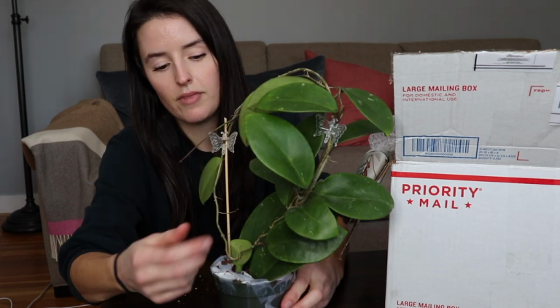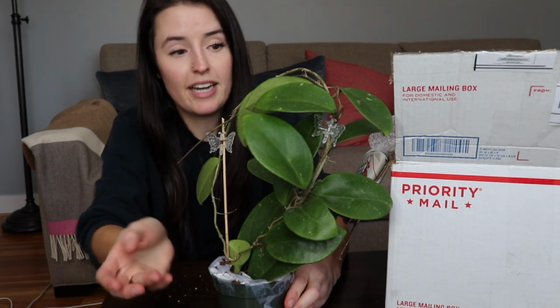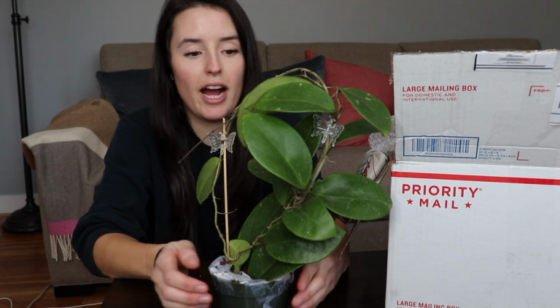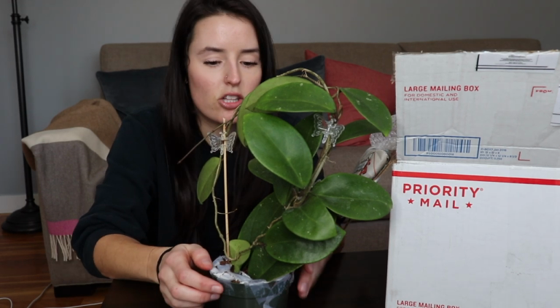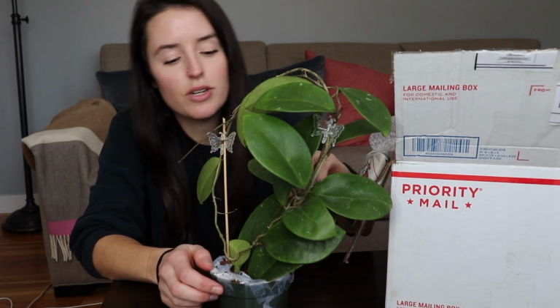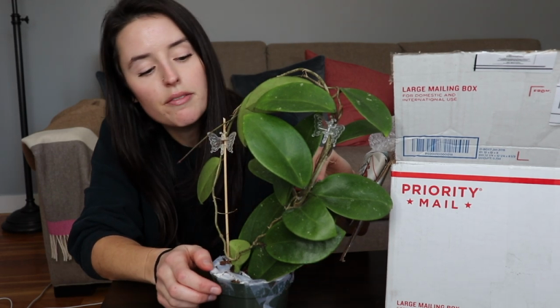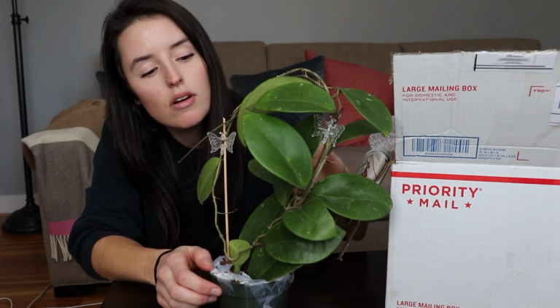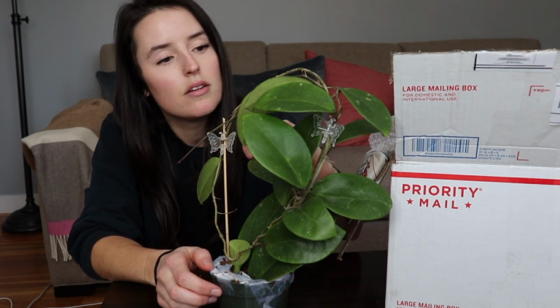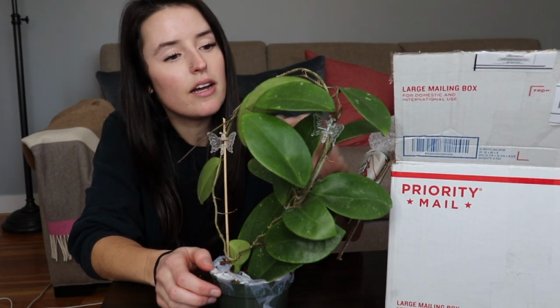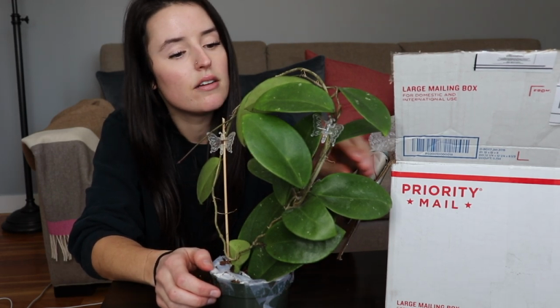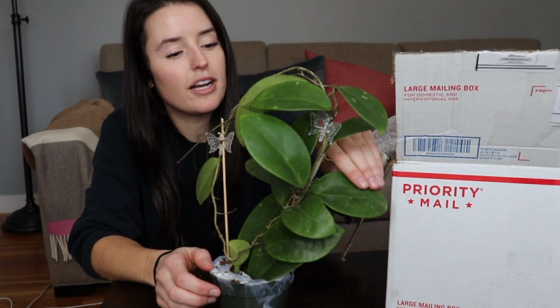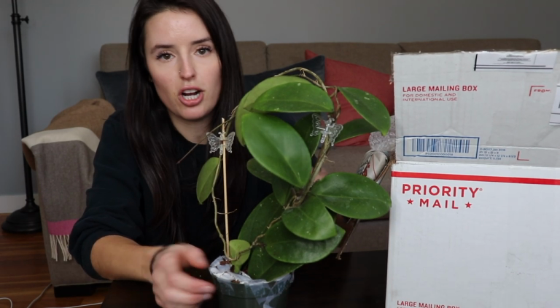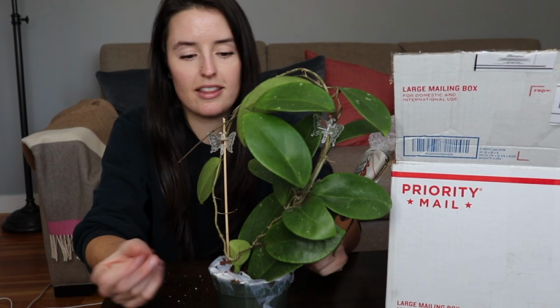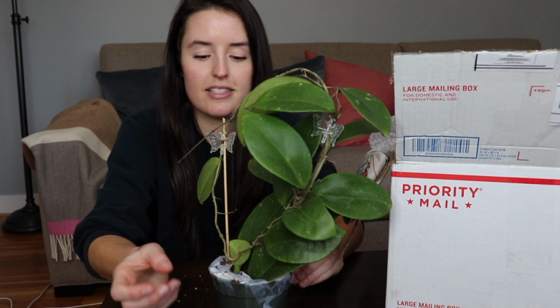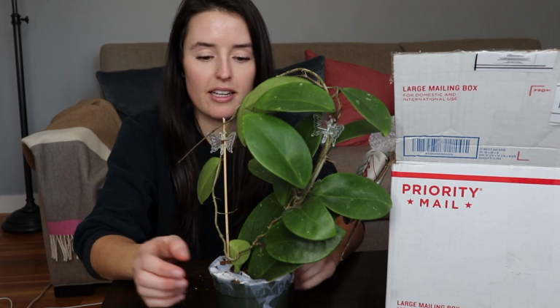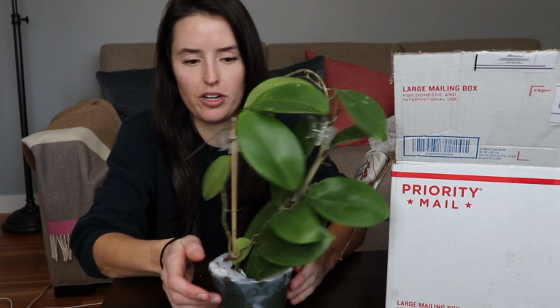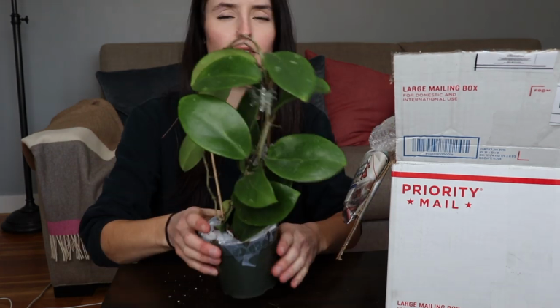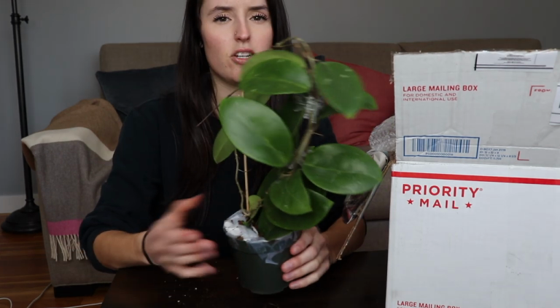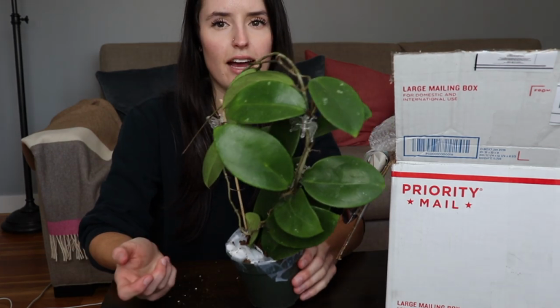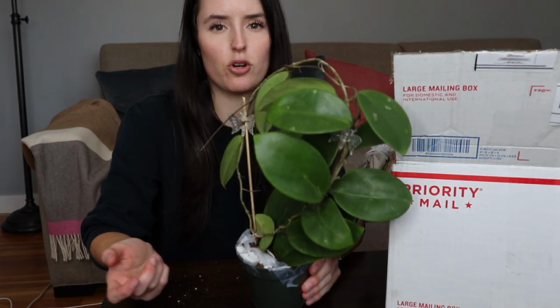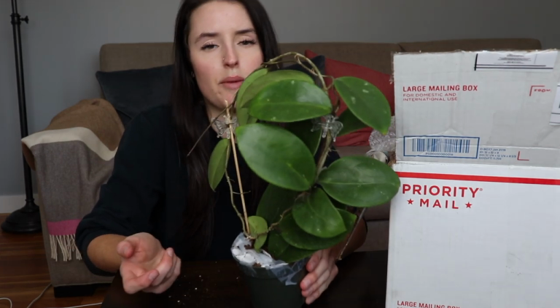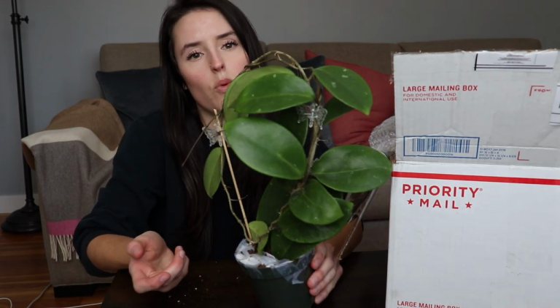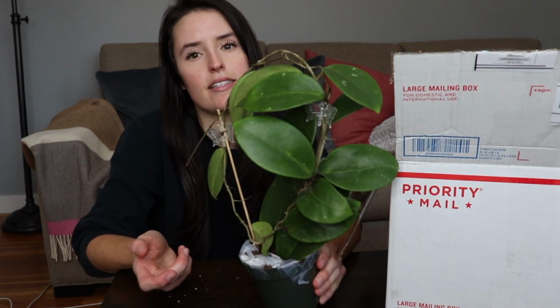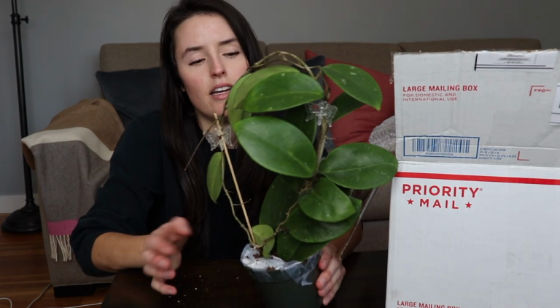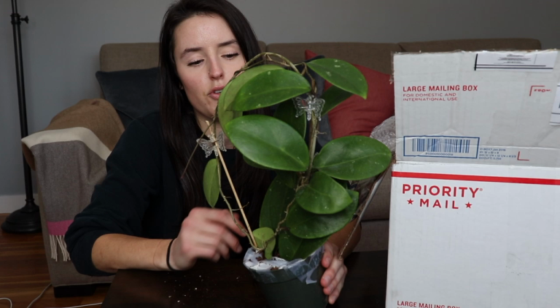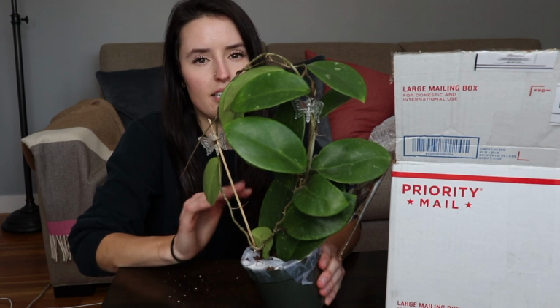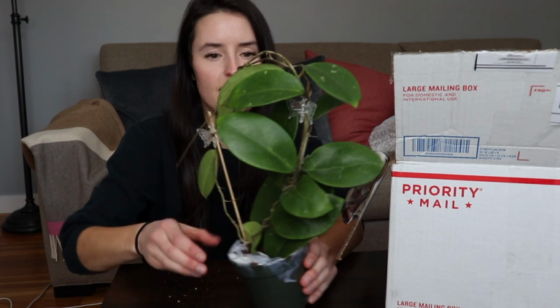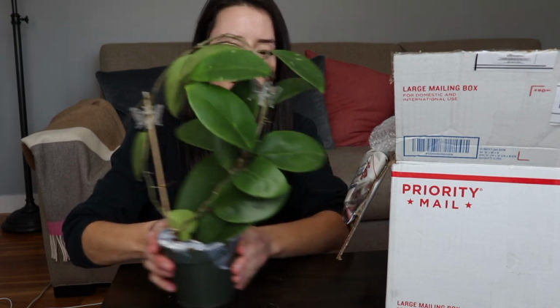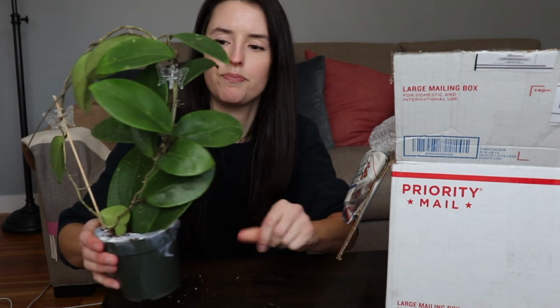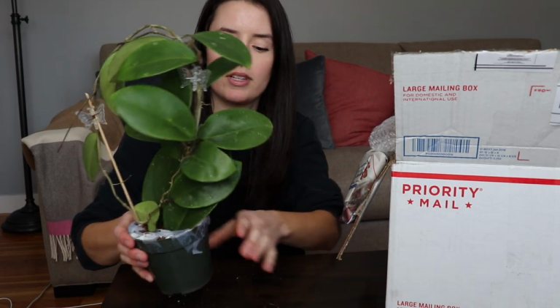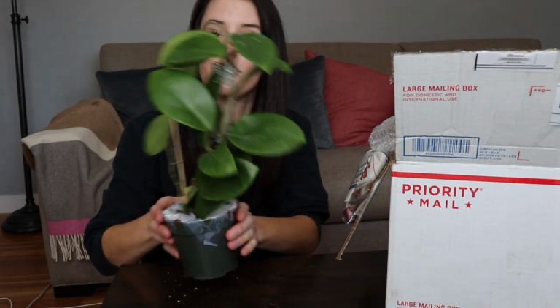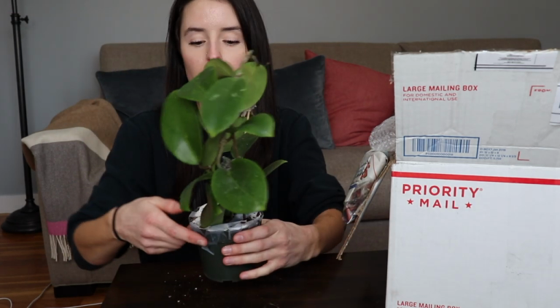I'm just kind of surprised that it looks so different, but I do trust that this is the plant that I ordered. Have you guys noticed that? If you've ordered the same plant twice, have you noticed differences? Because I definitely have.